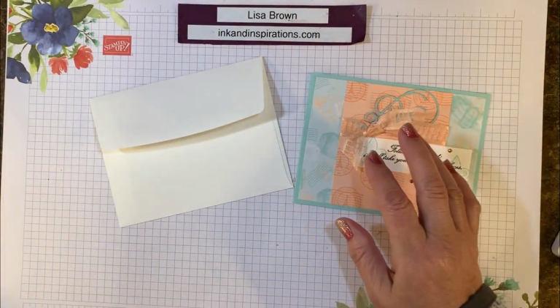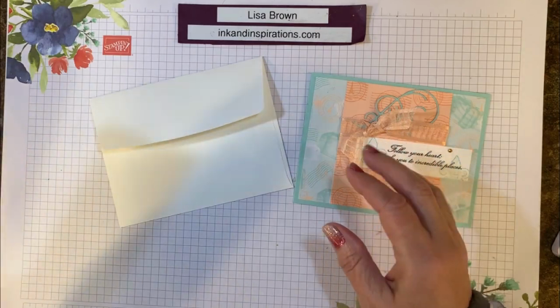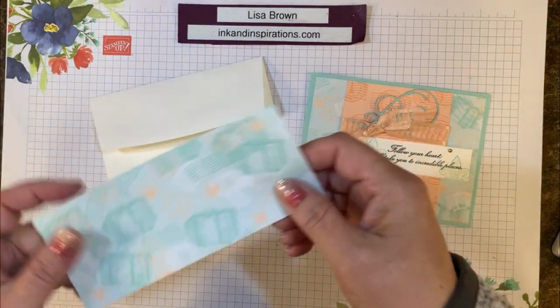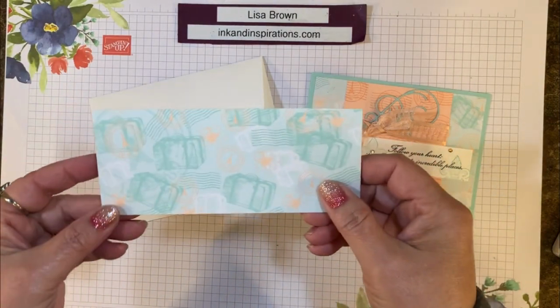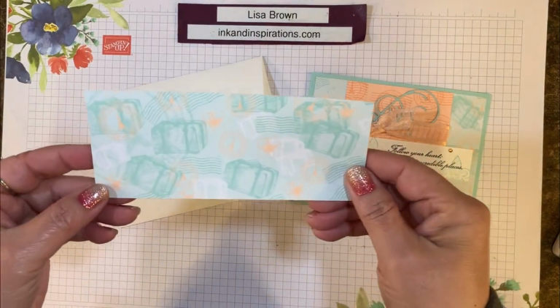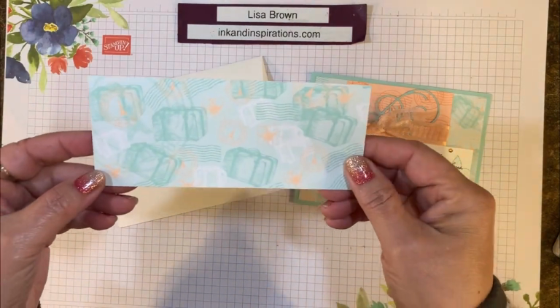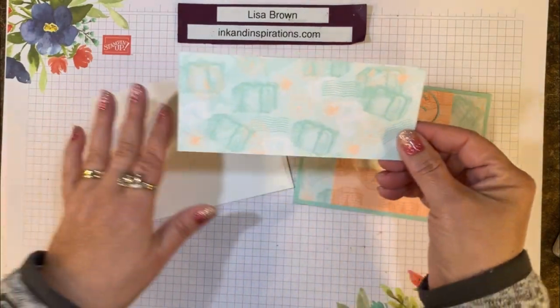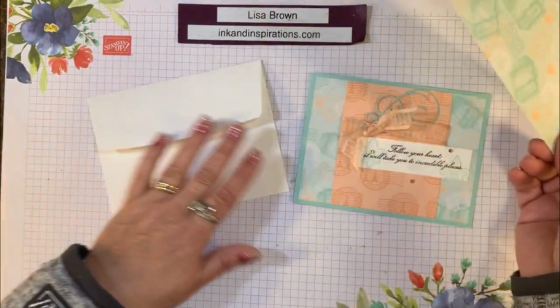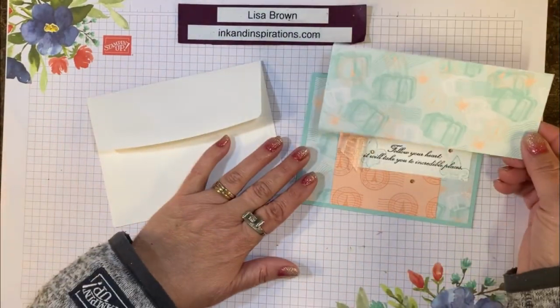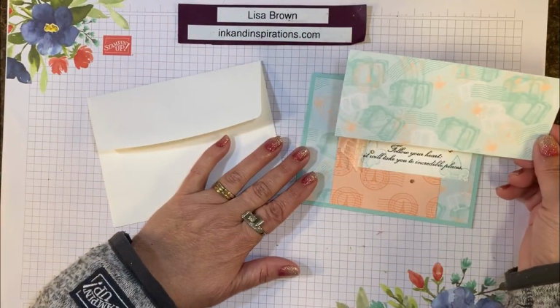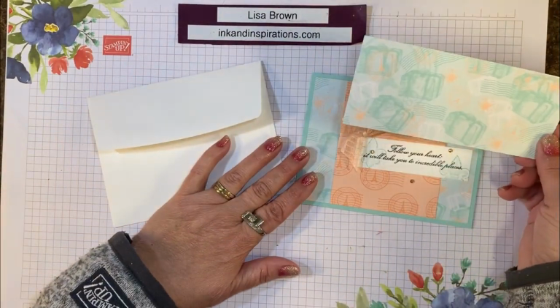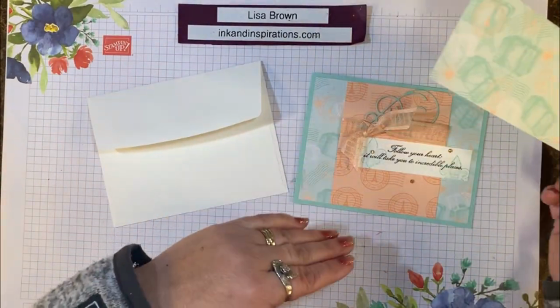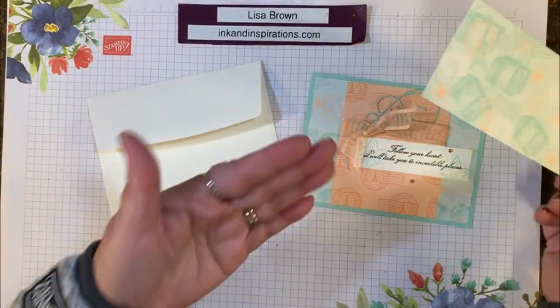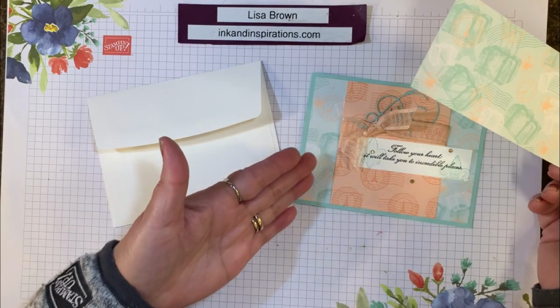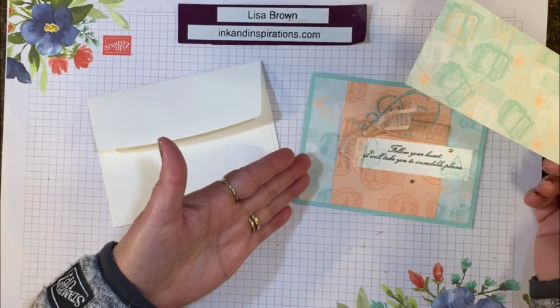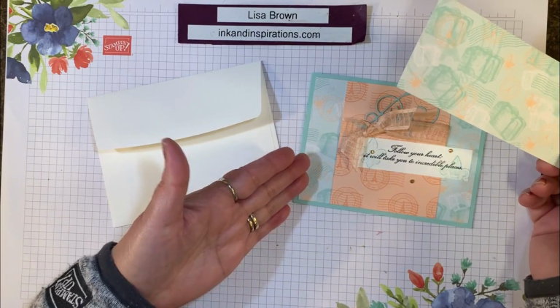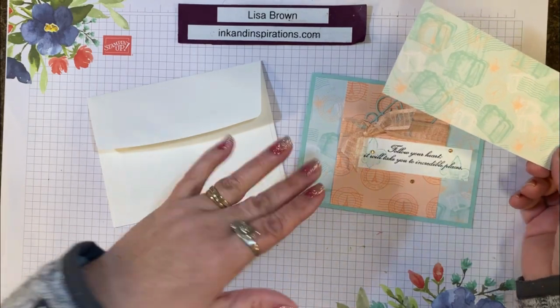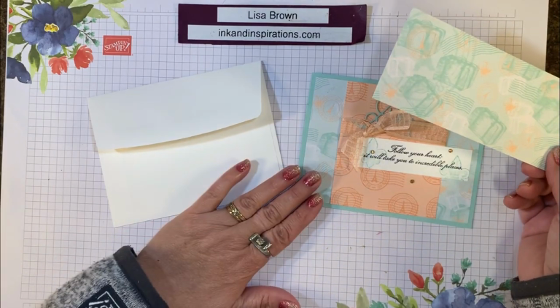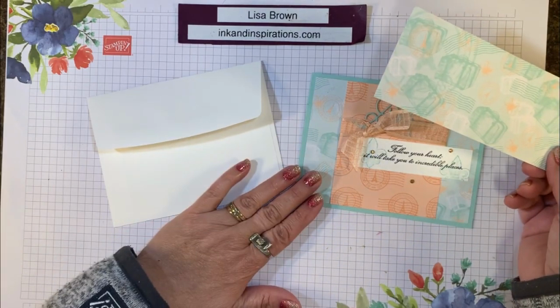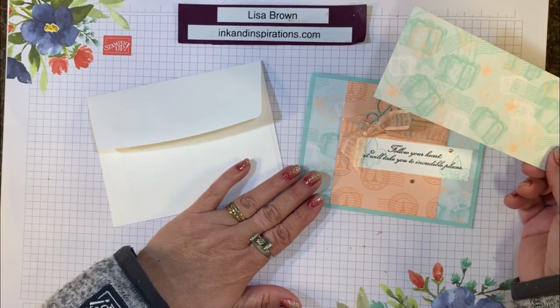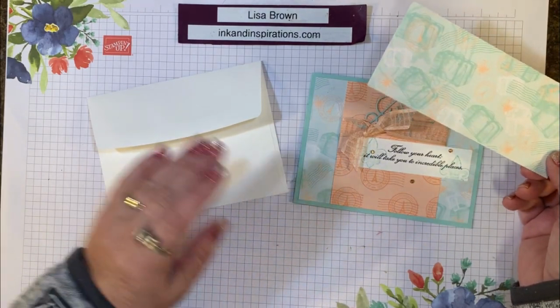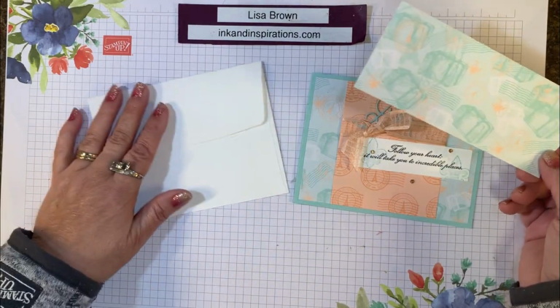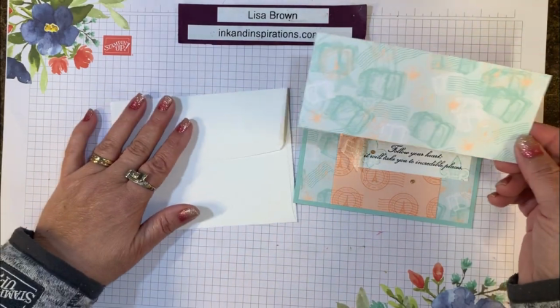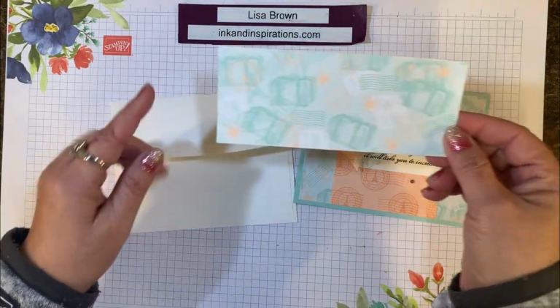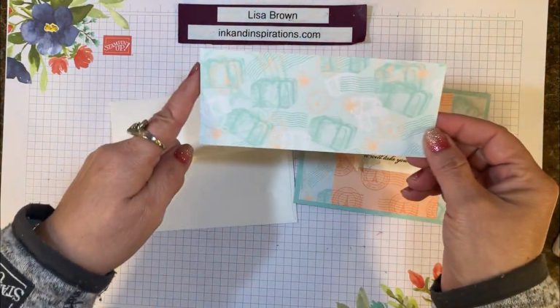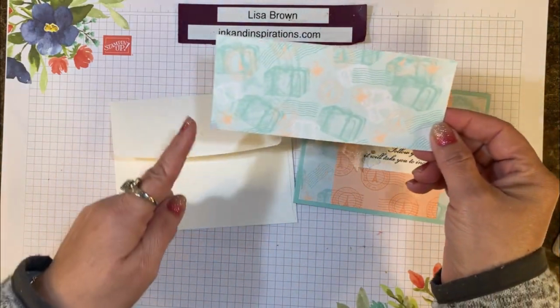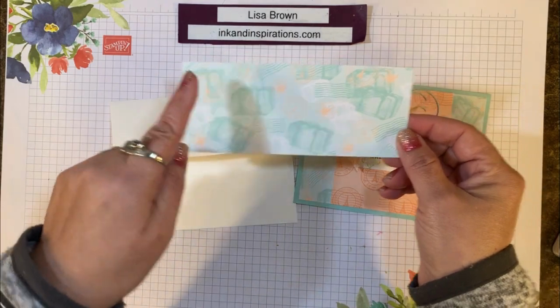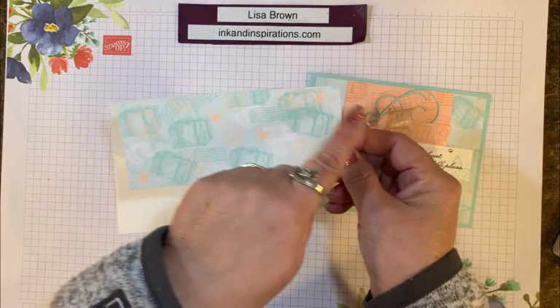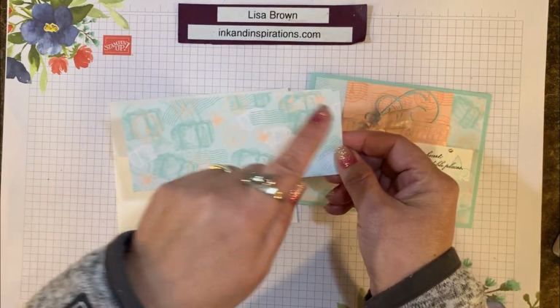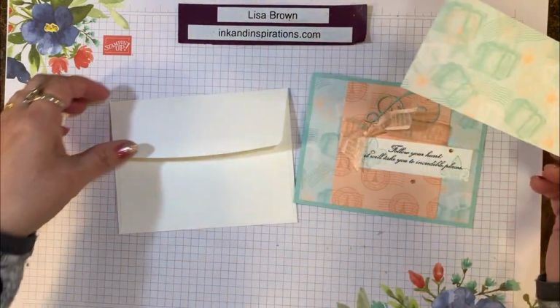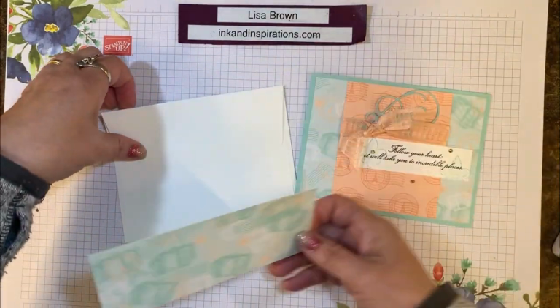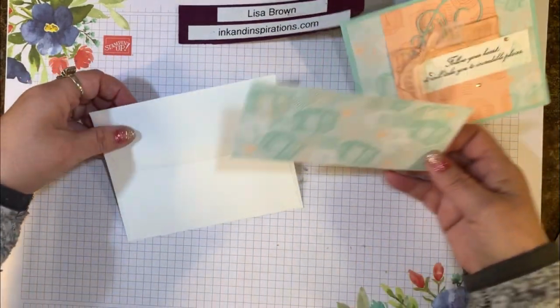The easiest way to do that is to pick a designer paper that you've either used on the card or that coordinates well, and cut it two and a half by six inches.